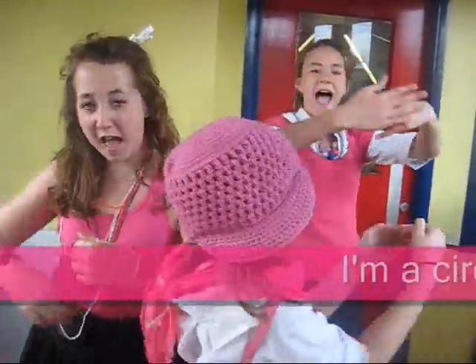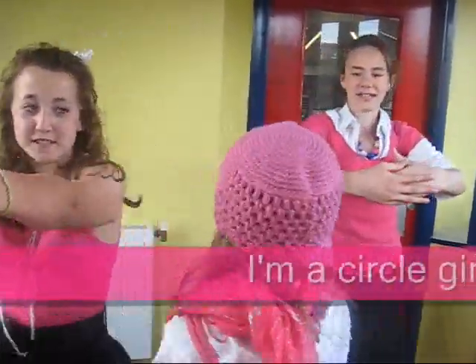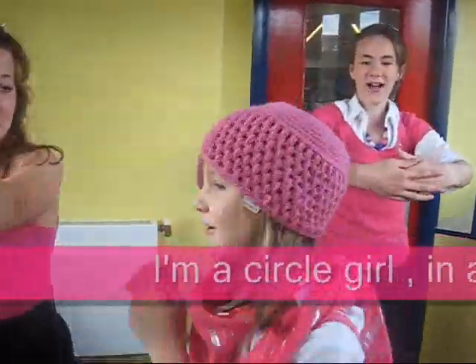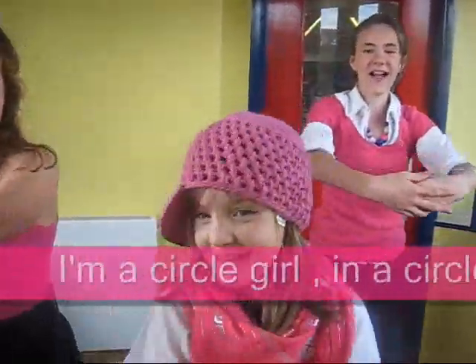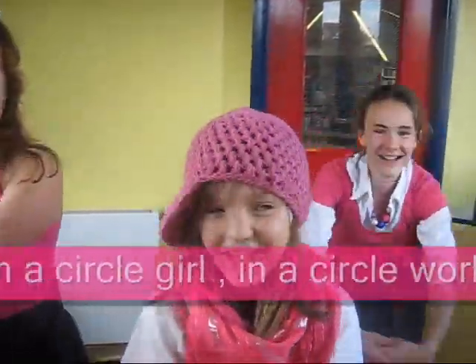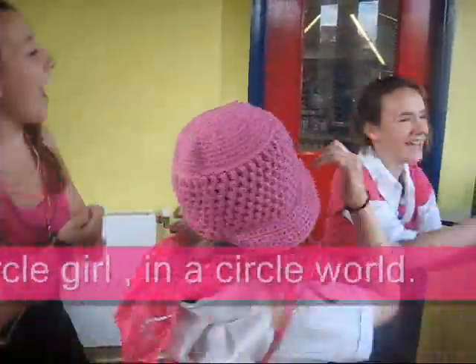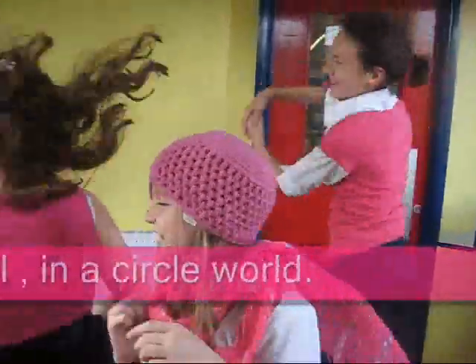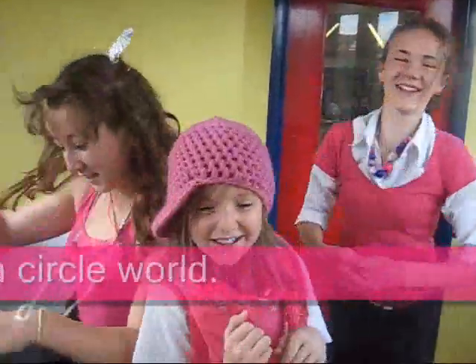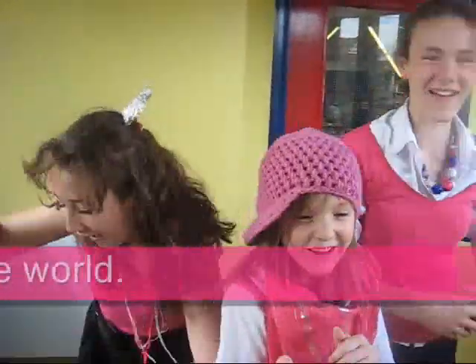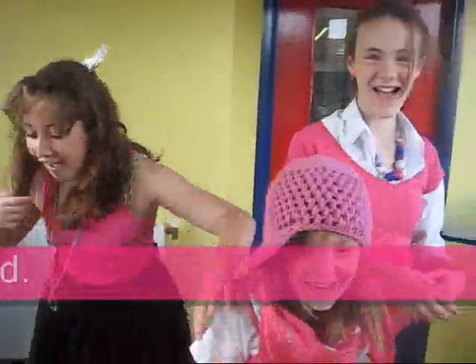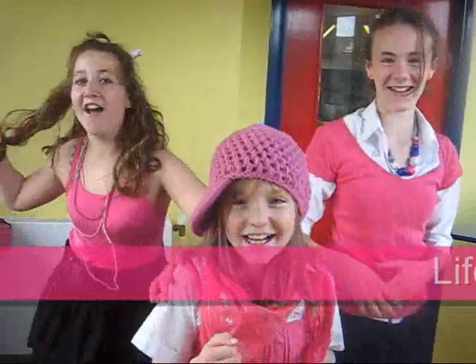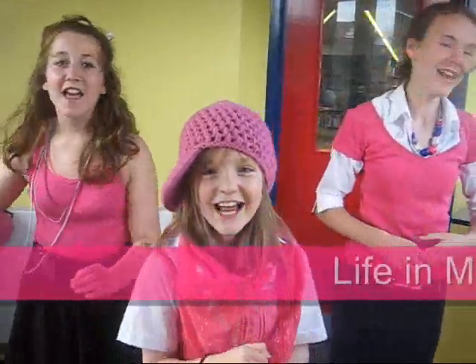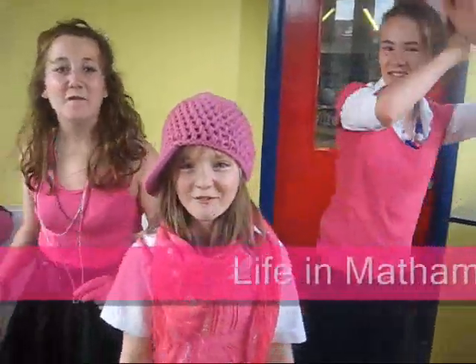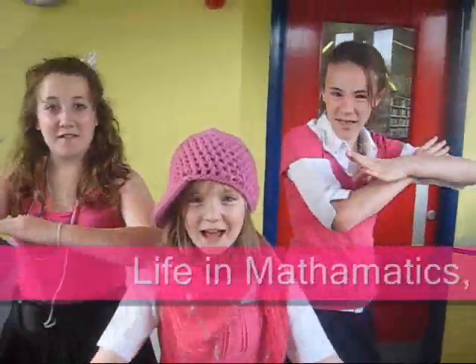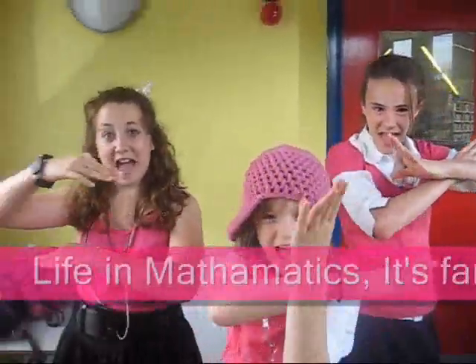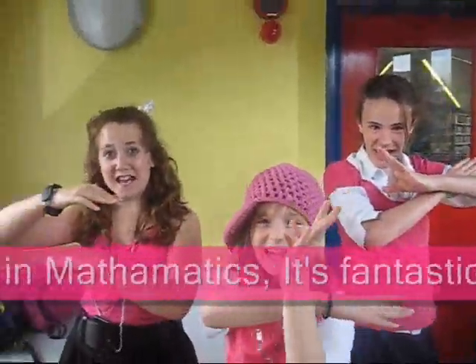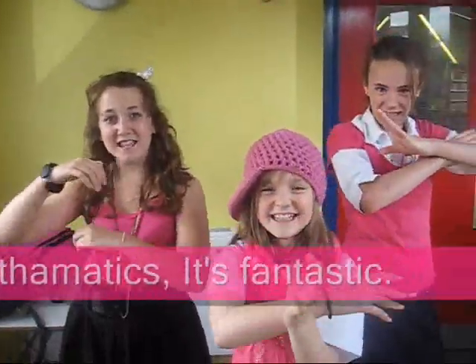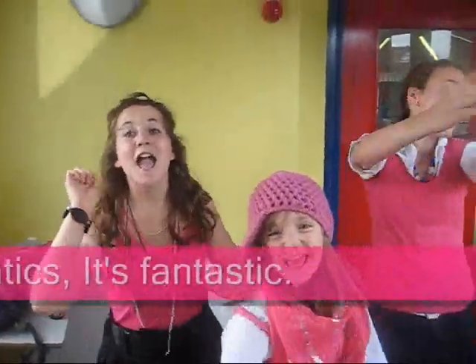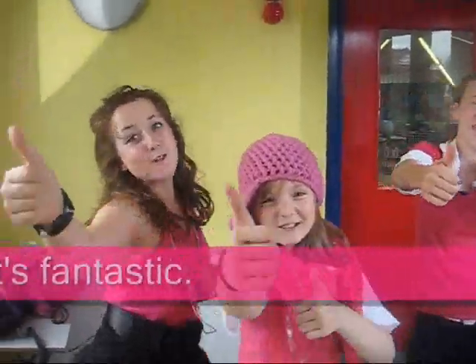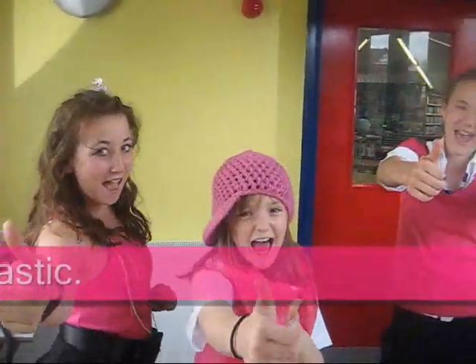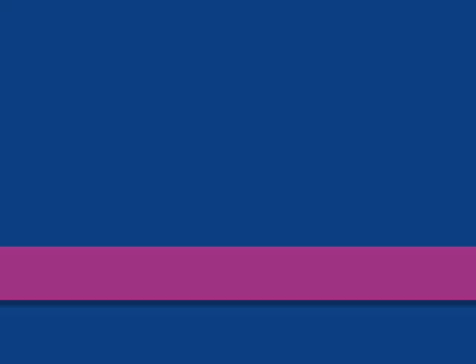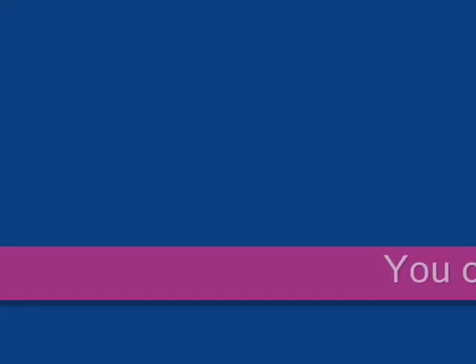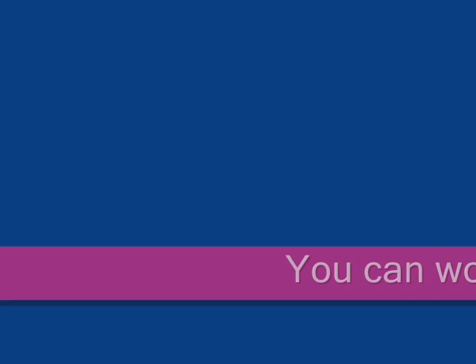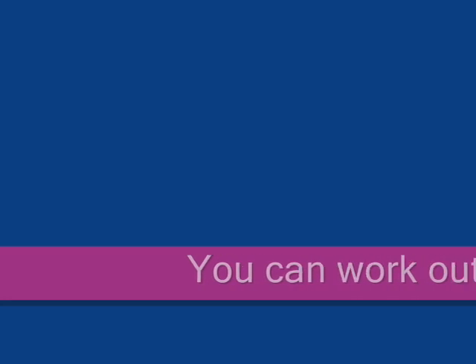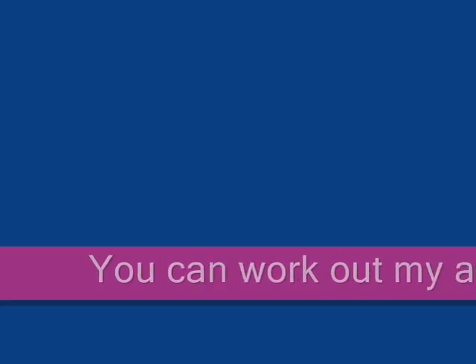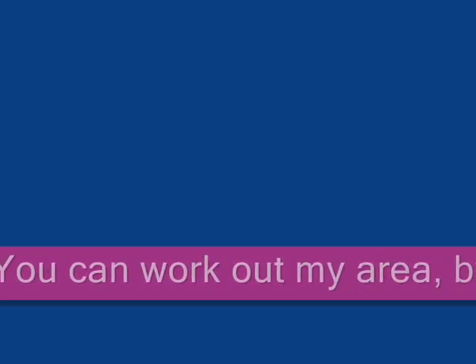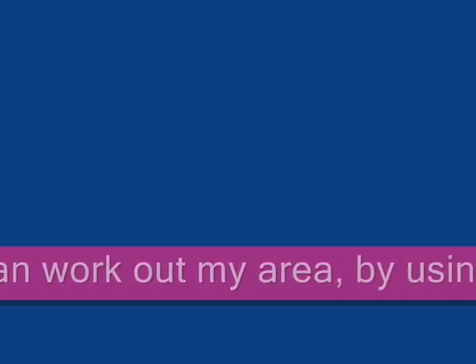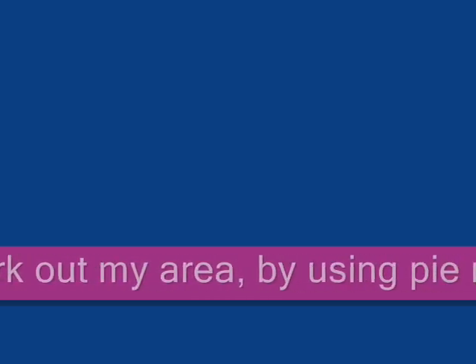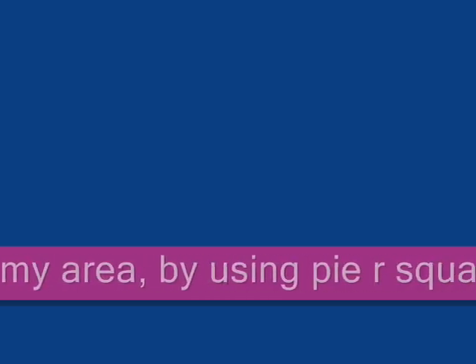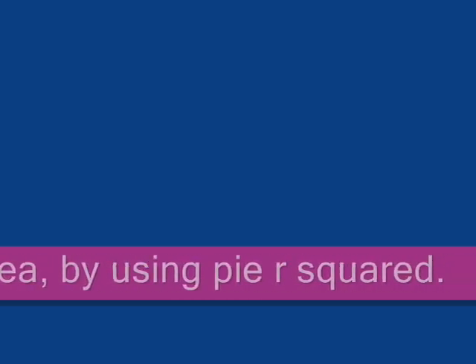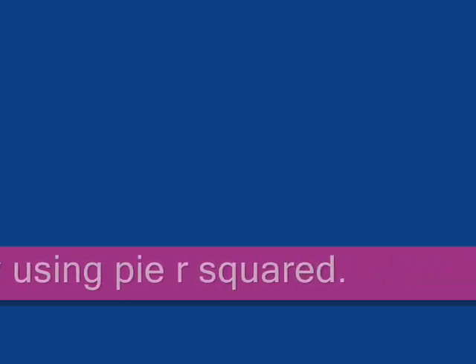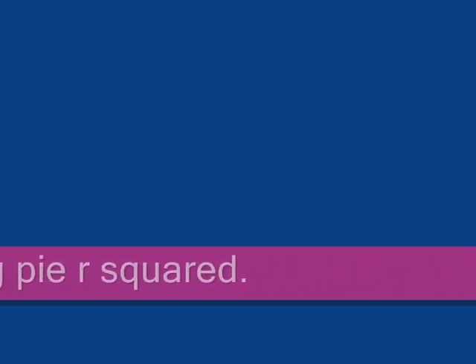I'm a circle girl in the circle world. I've been mathematics, it's fantastic.